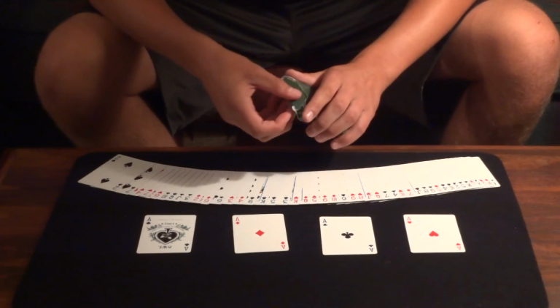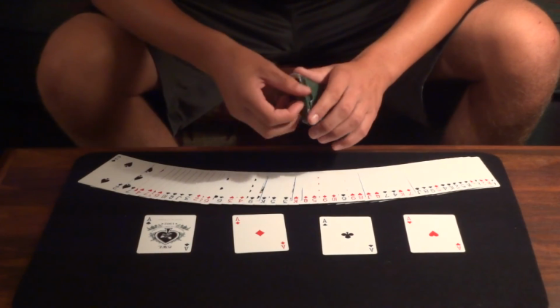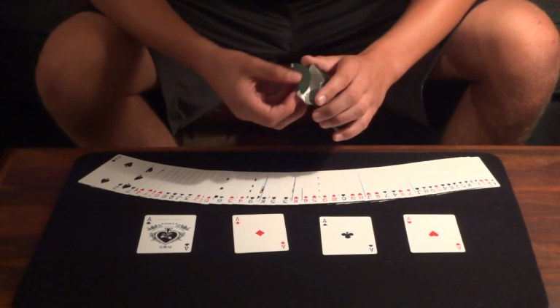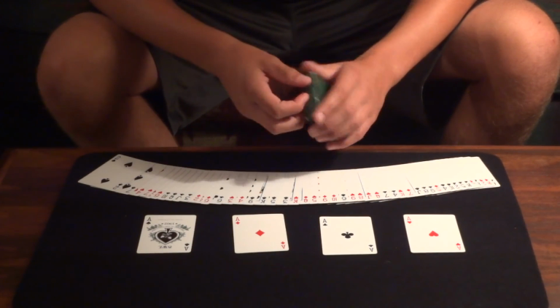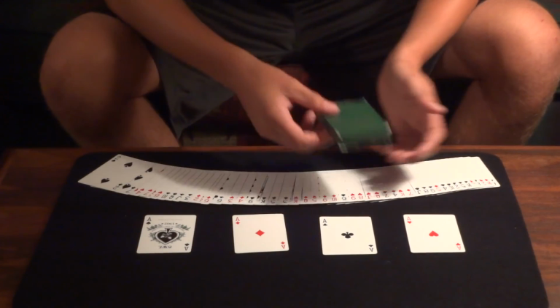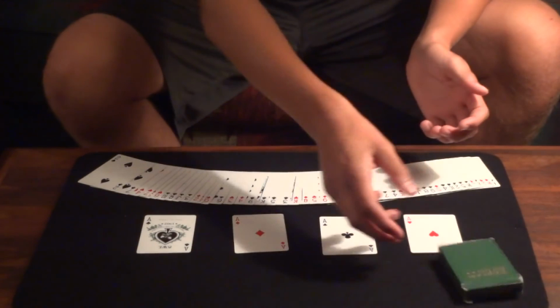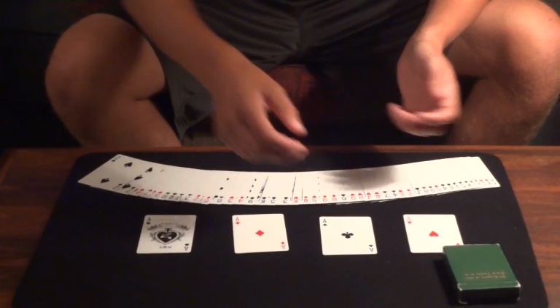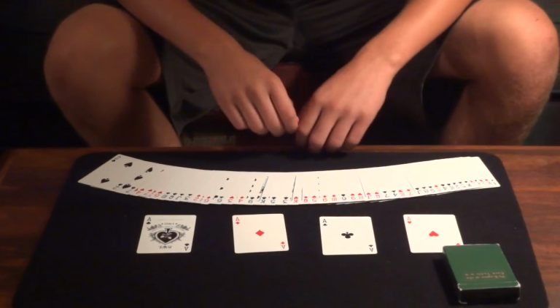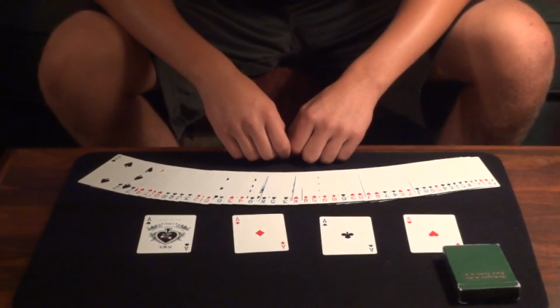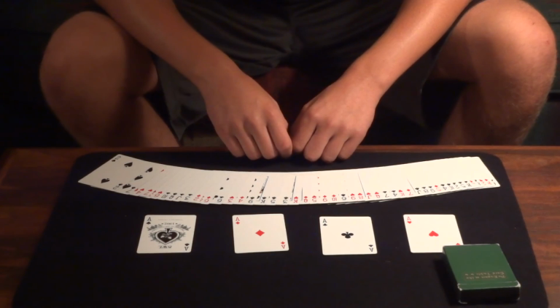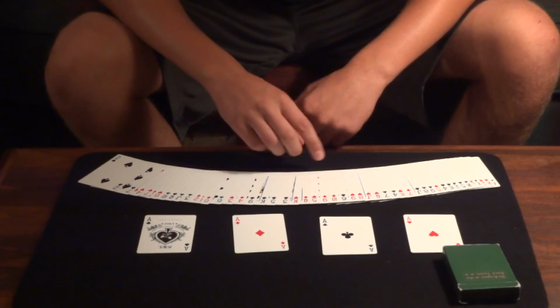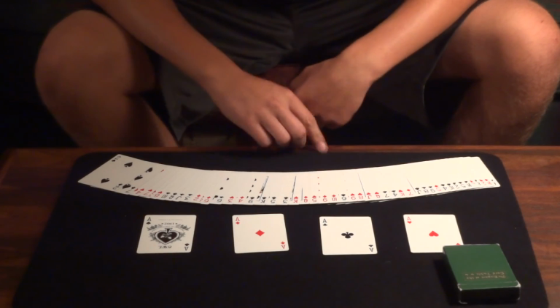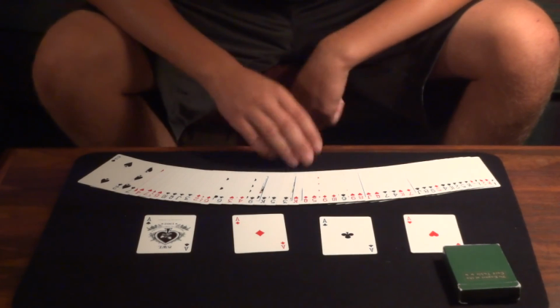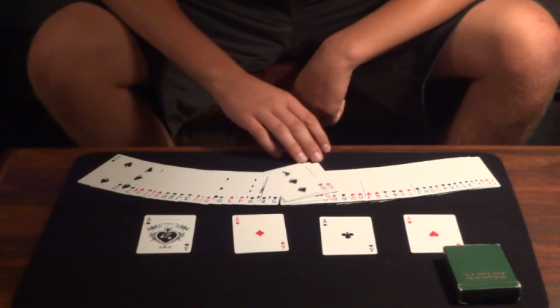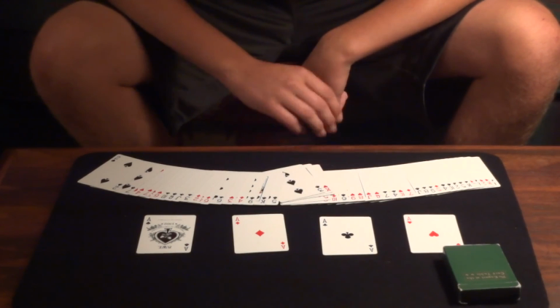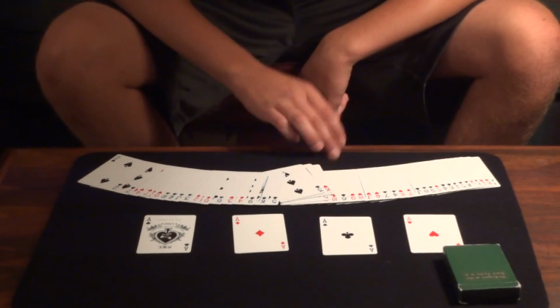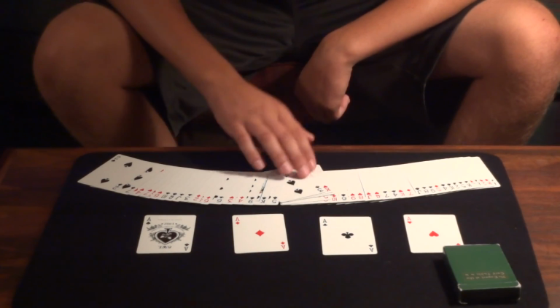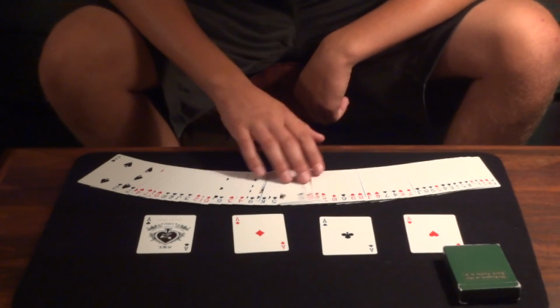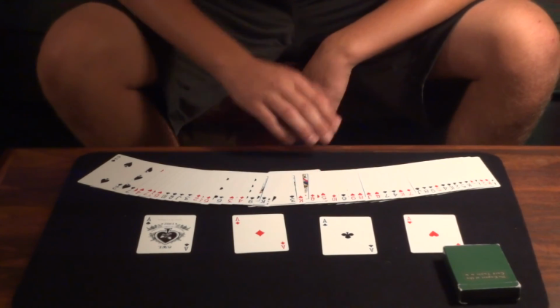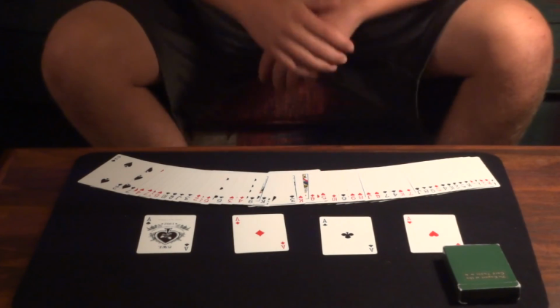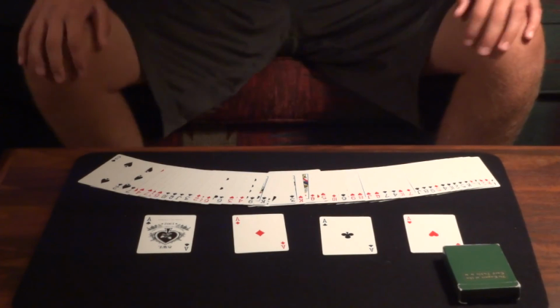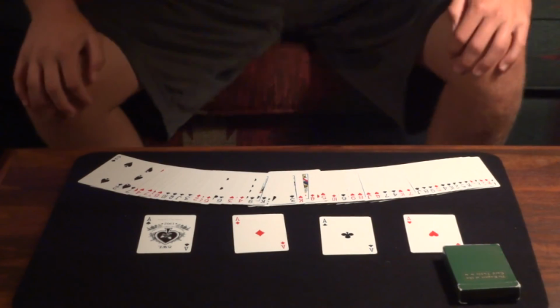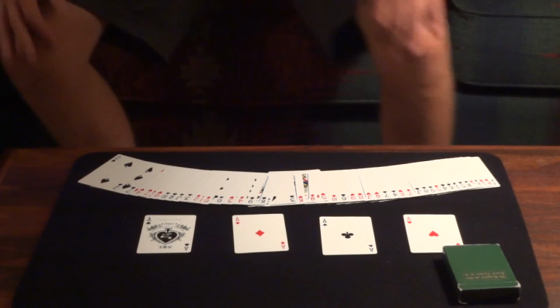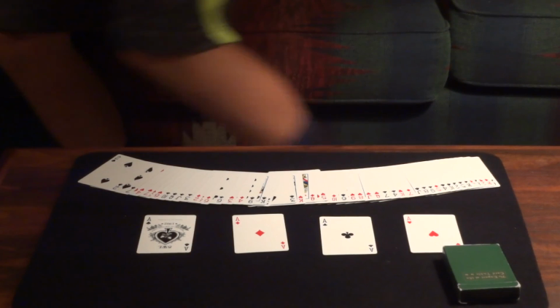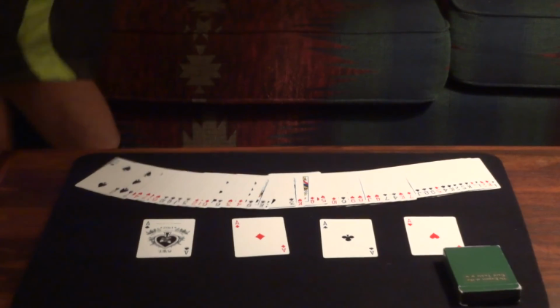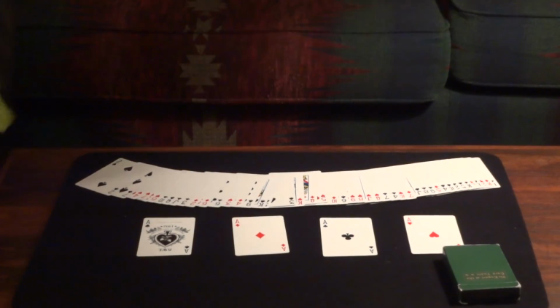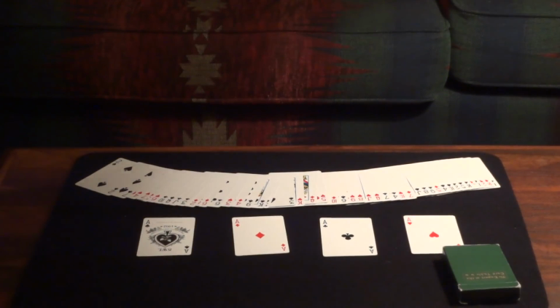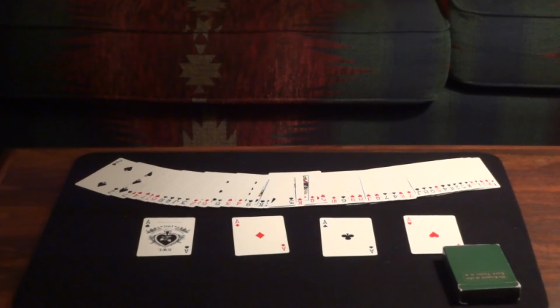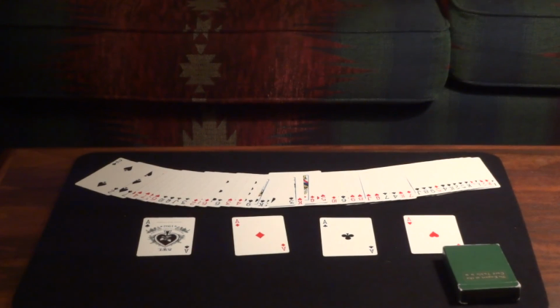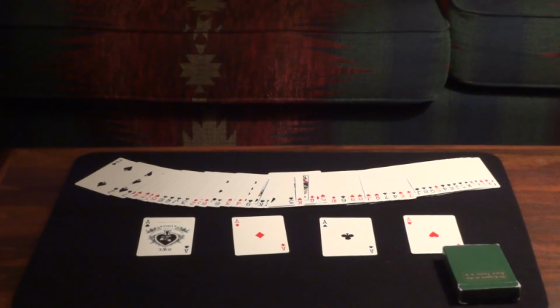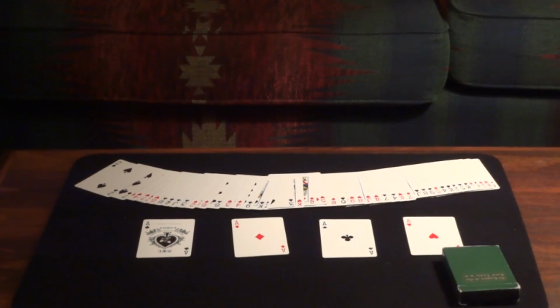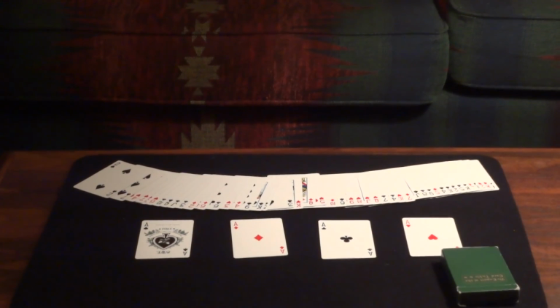Now we've got four aces — hearts, clubs, spades, and diamonds. I hope you enjoyed my trick. This is my entry into BJJ32's Aces of August contest. Good luck, guys.